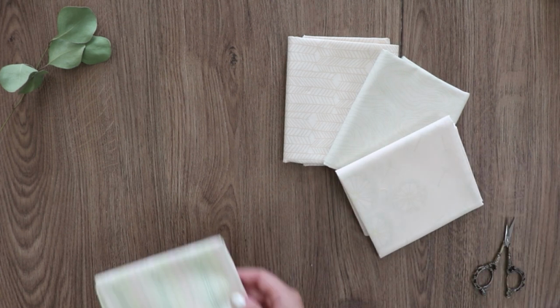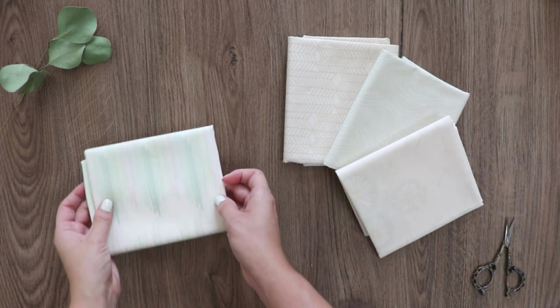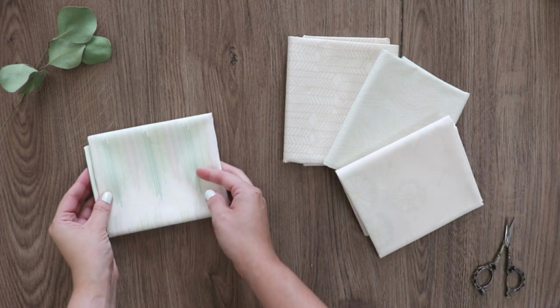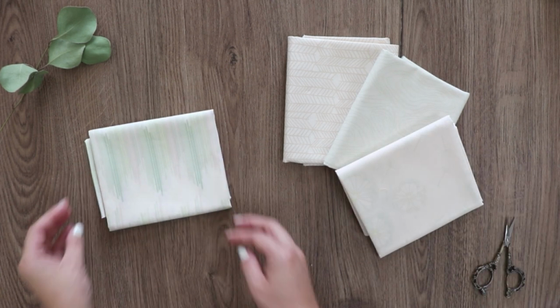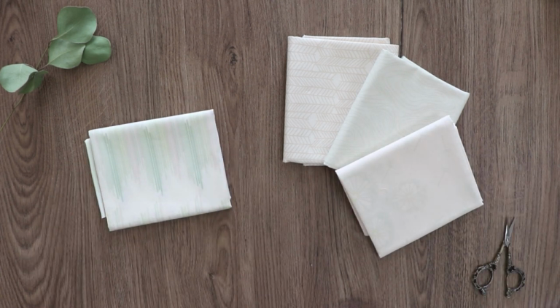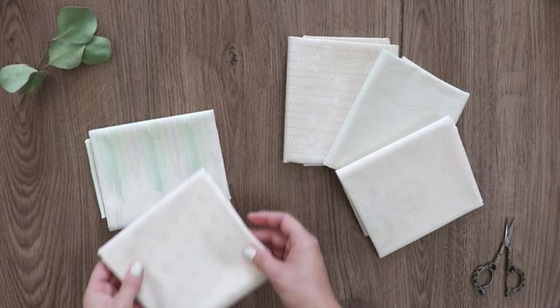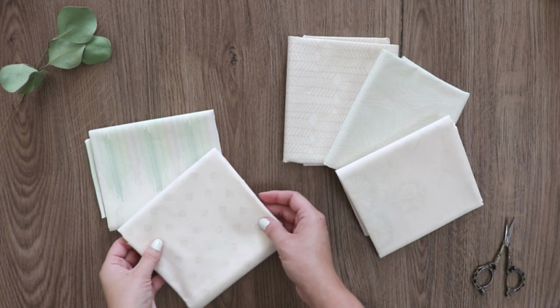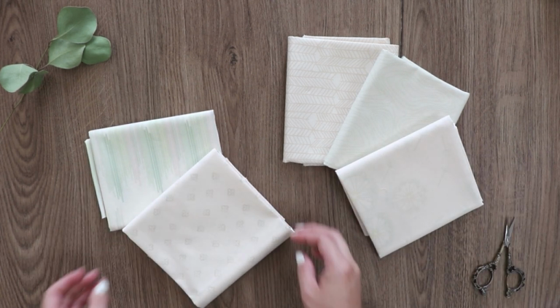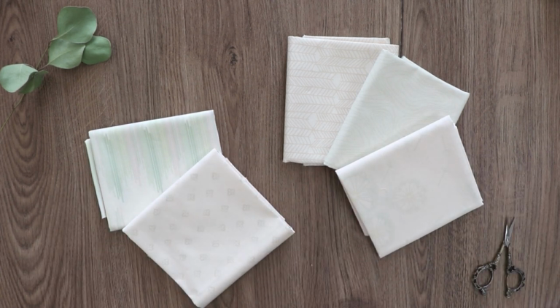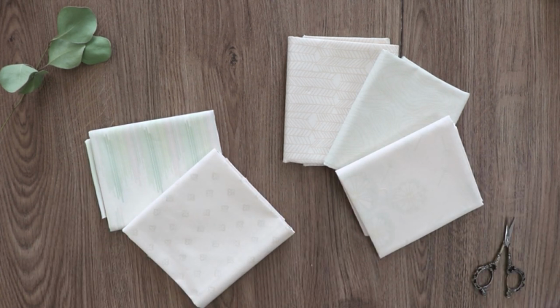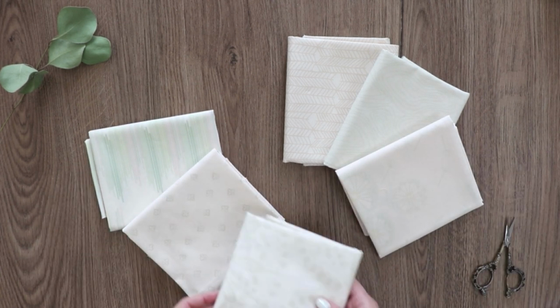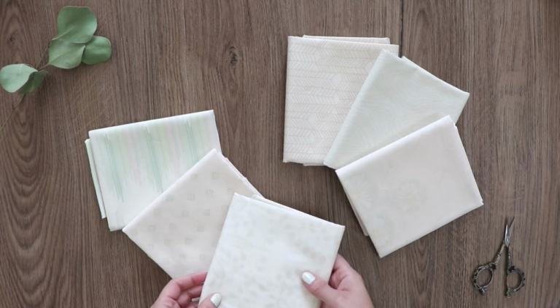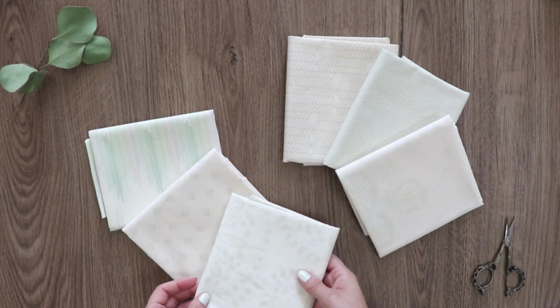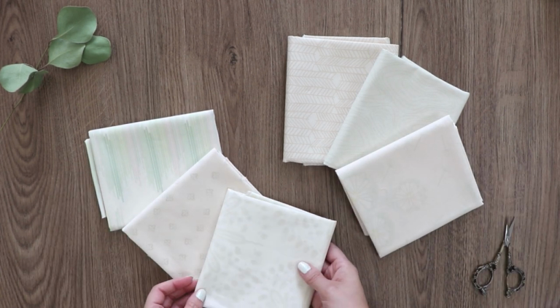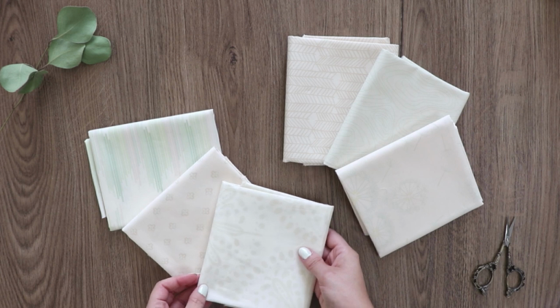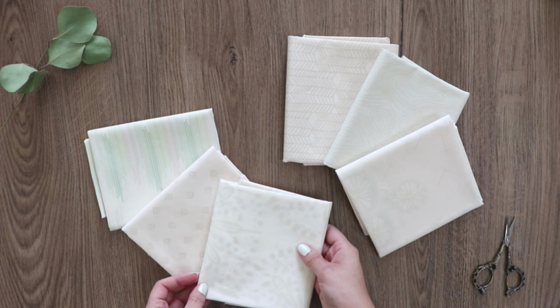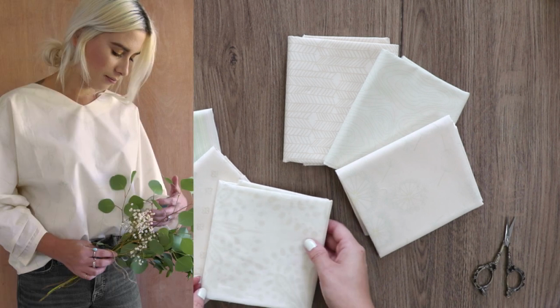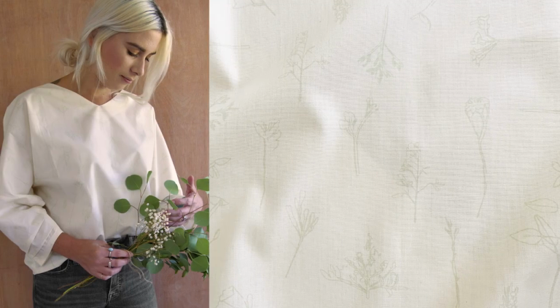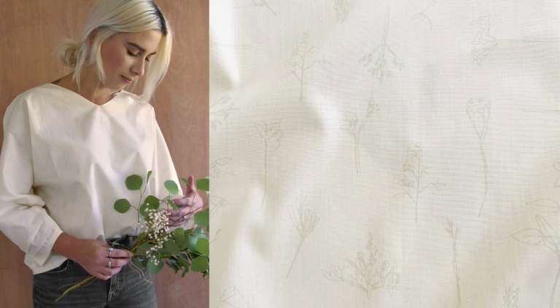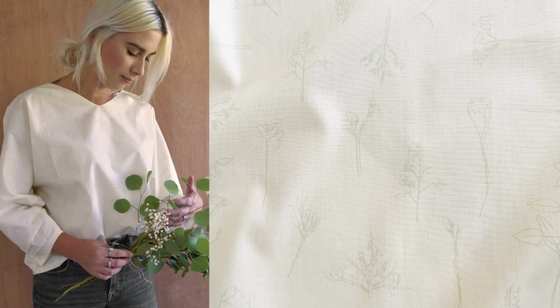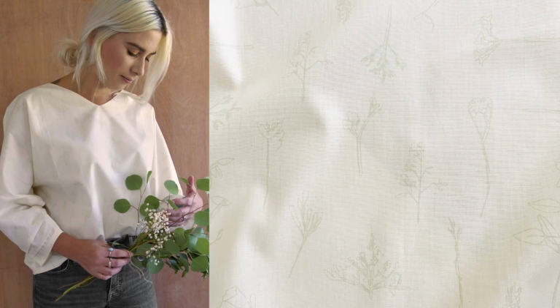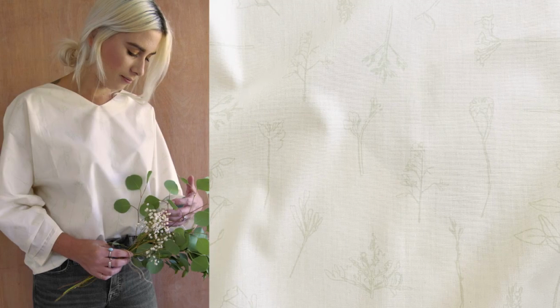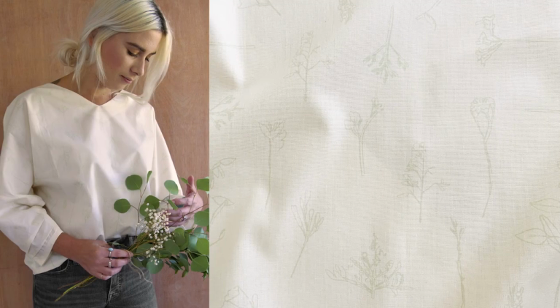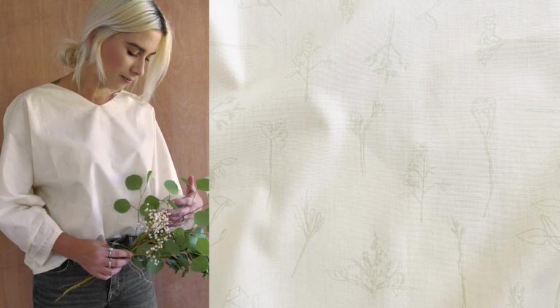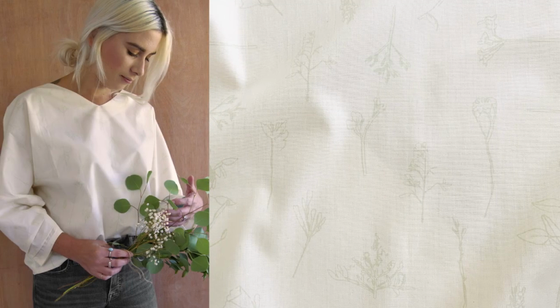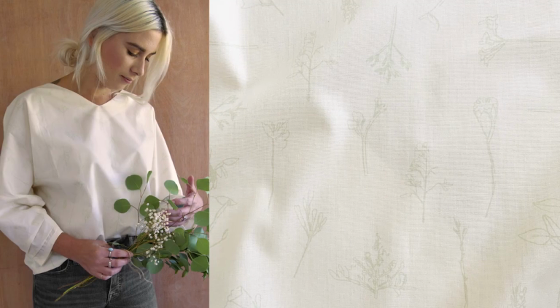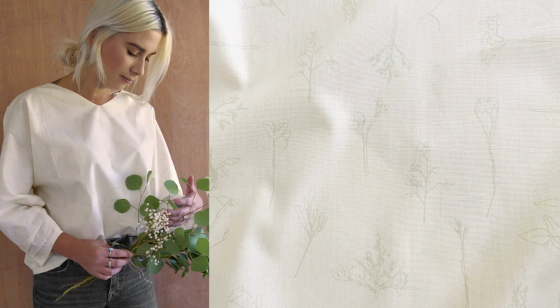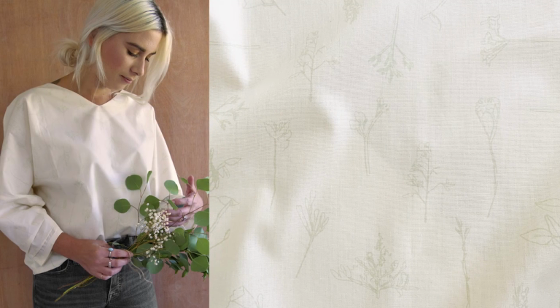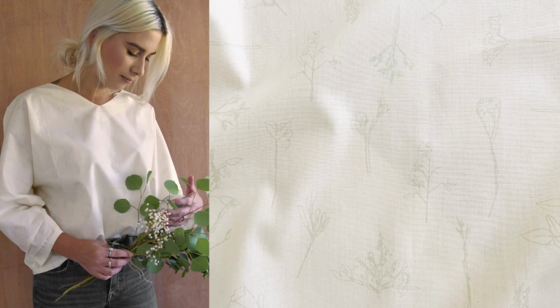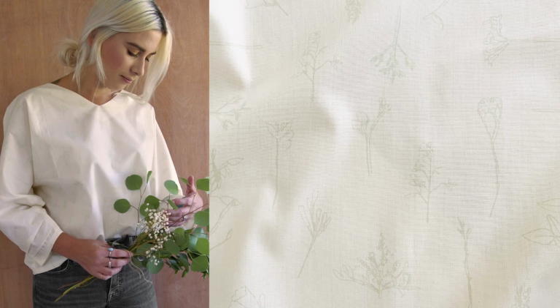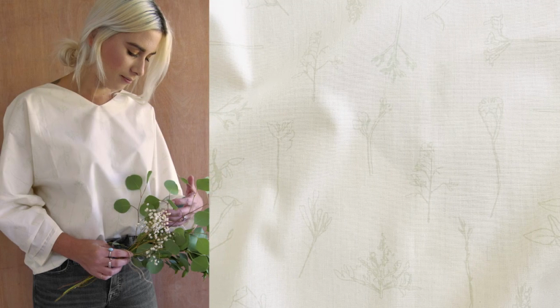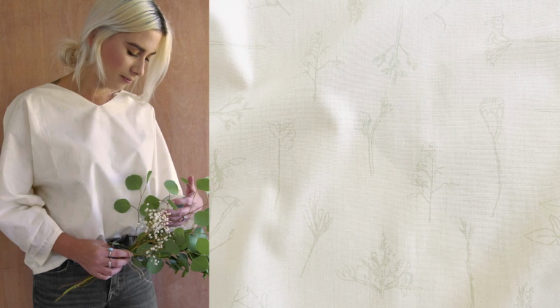Our quilting cotton is so soft you can also use it to make apparel too. Make any dress and top simple yet classic with an edge.